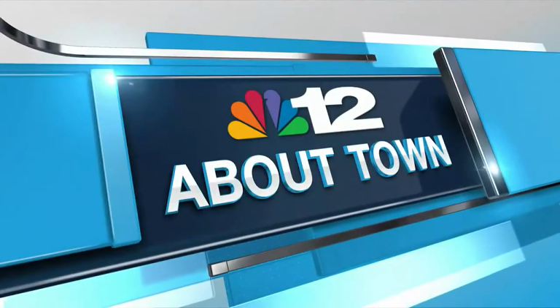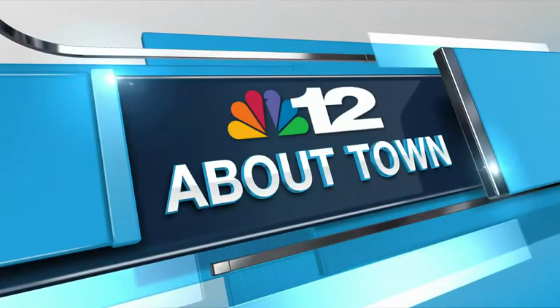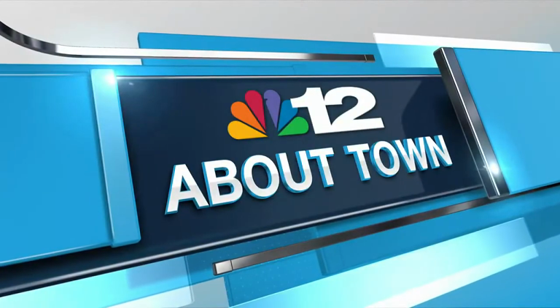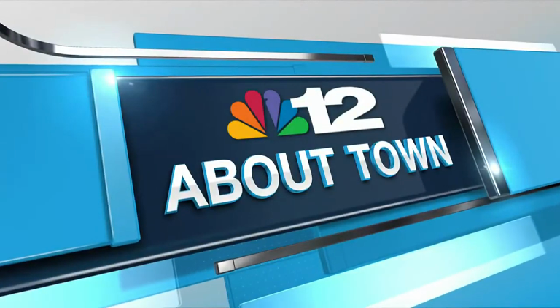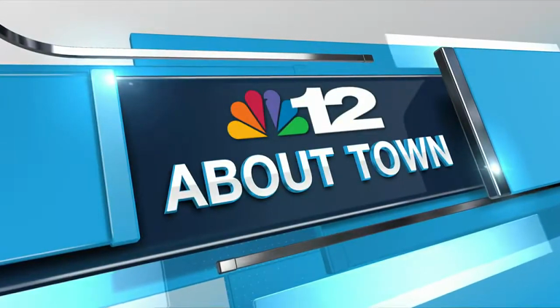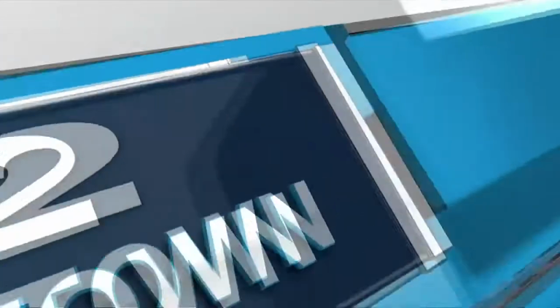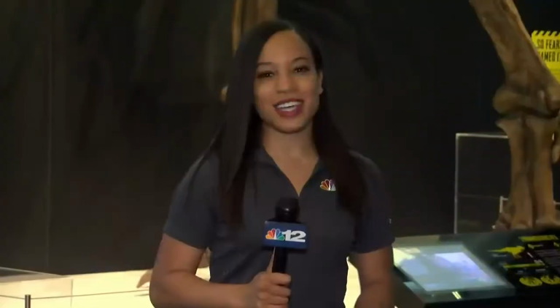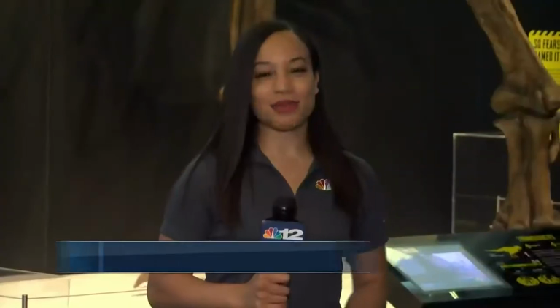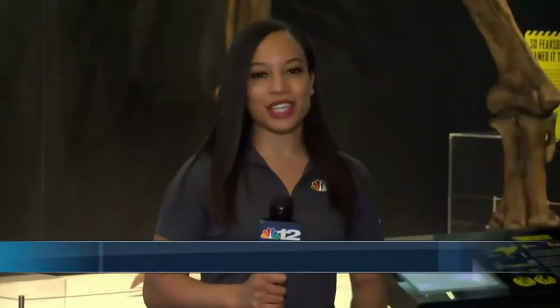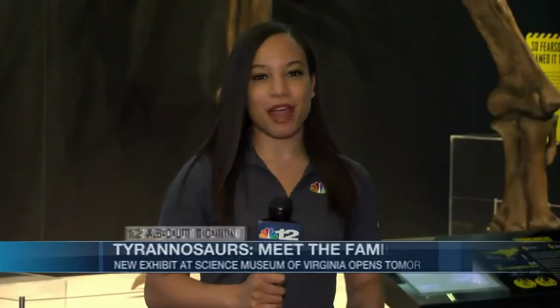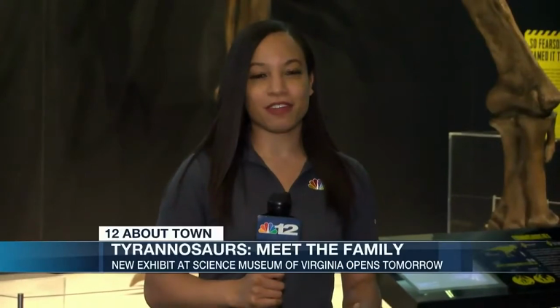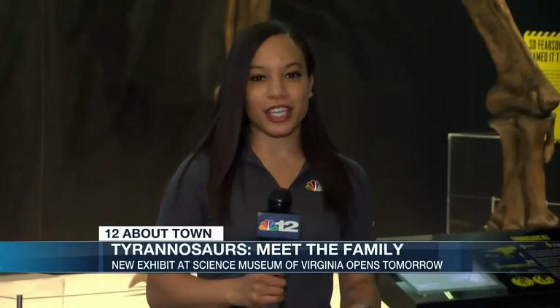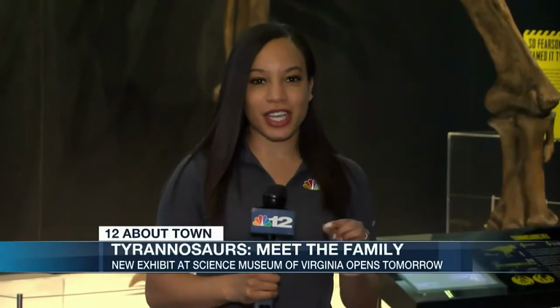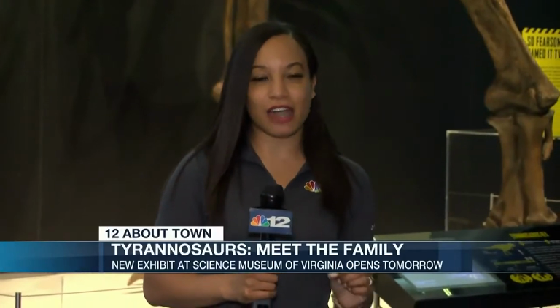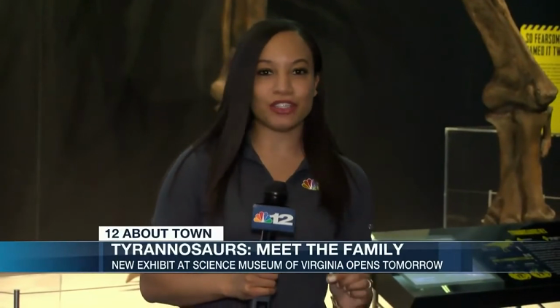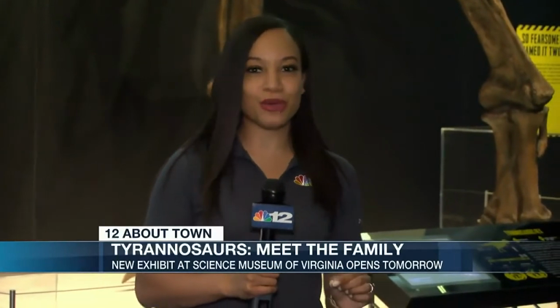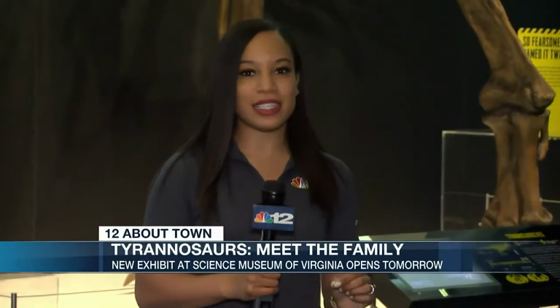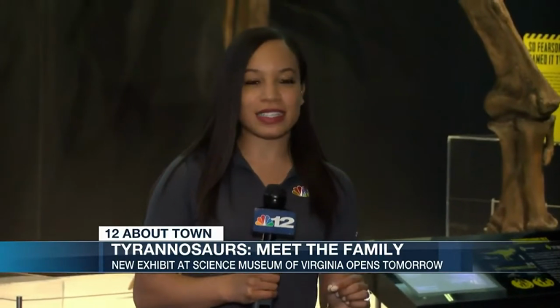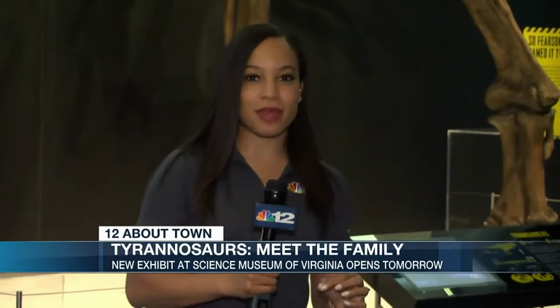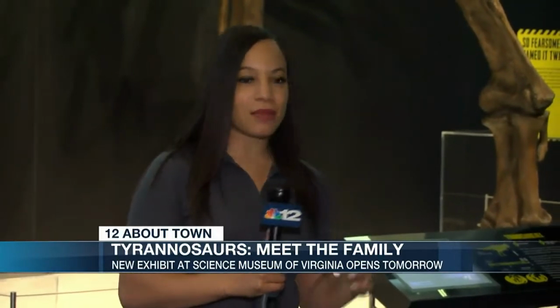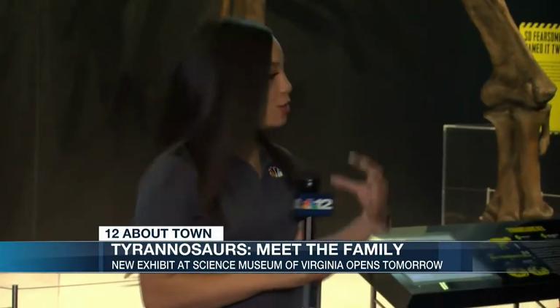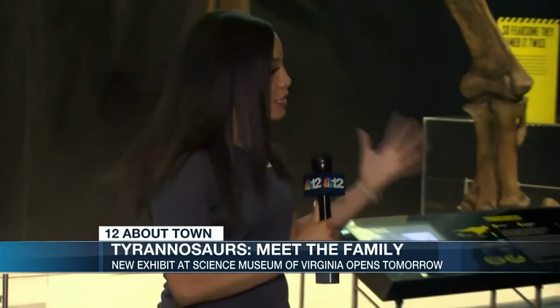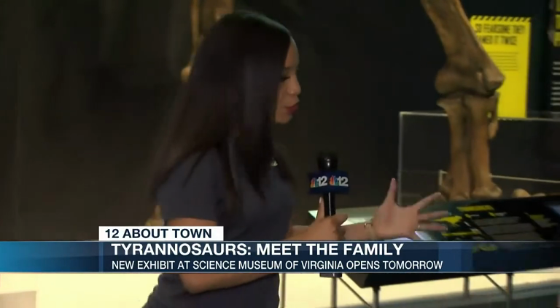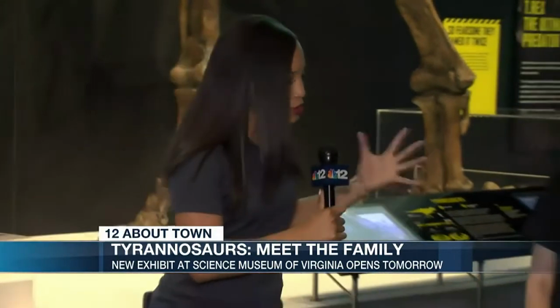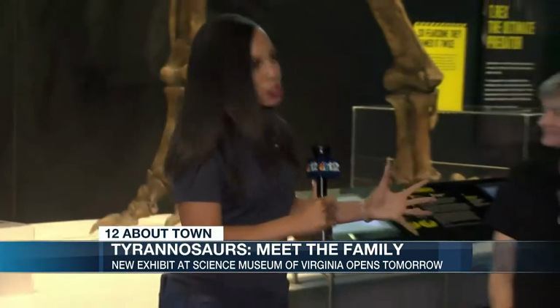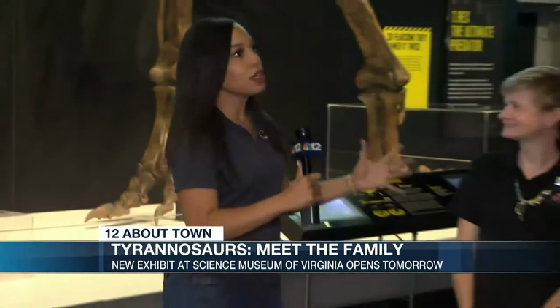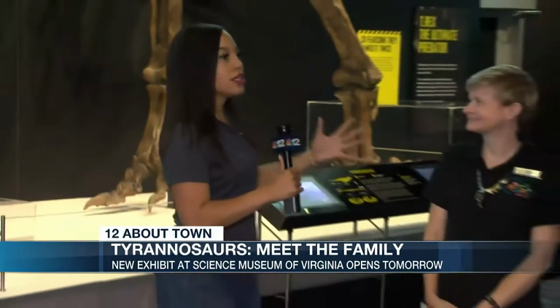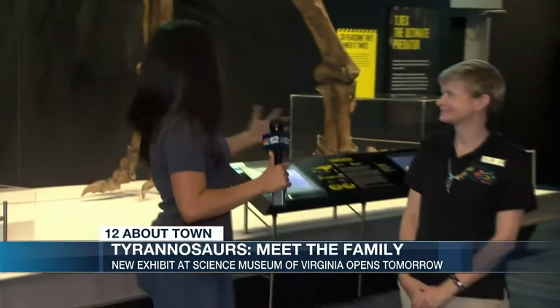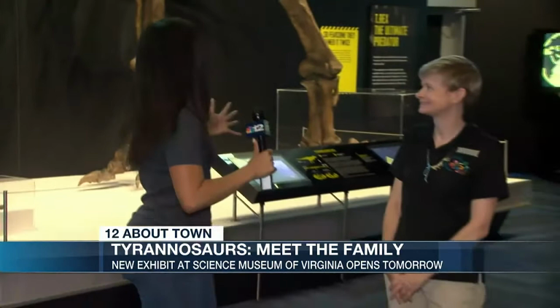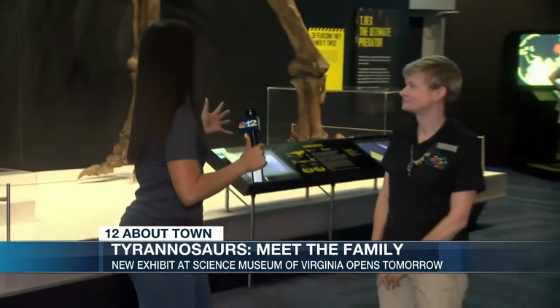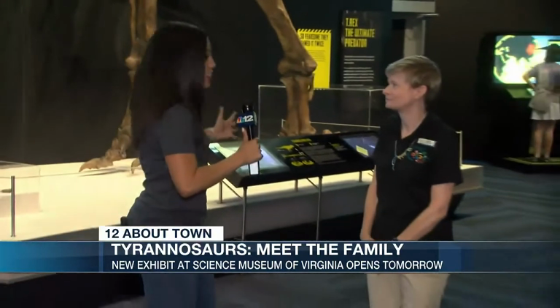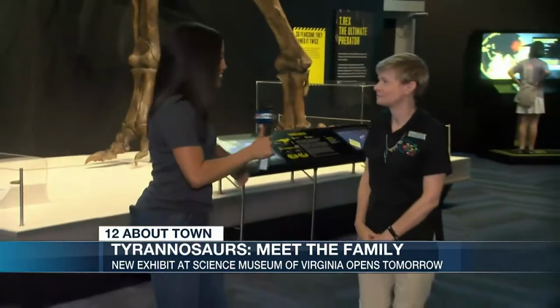Hey everybody, we are here at the Science Museum of Virginia checking out their newest exhibit. I am here with Tim Schill. So Tim, tell us what we are checking out today.